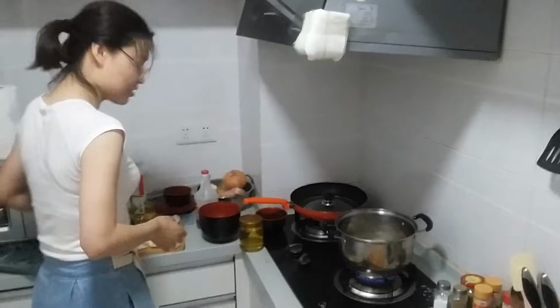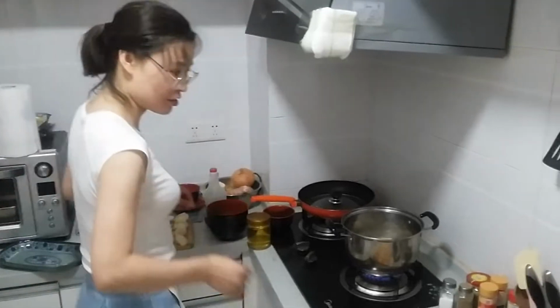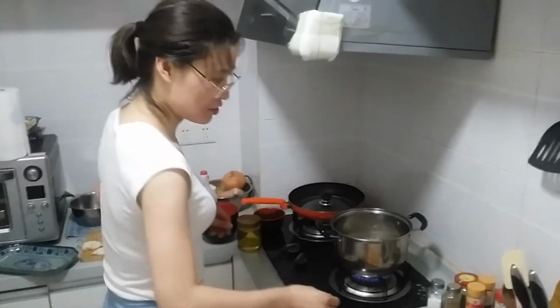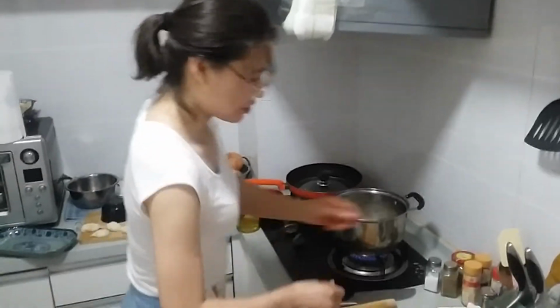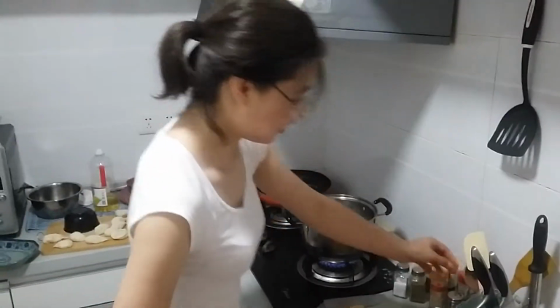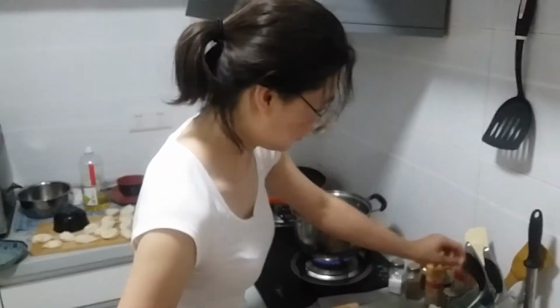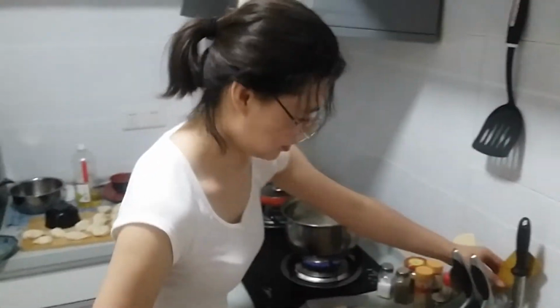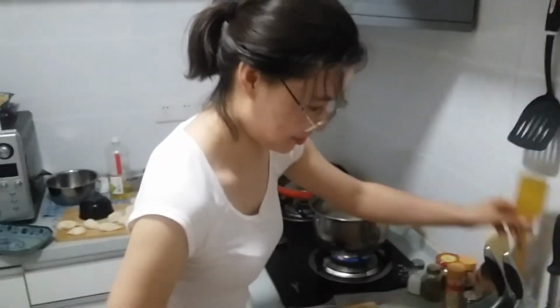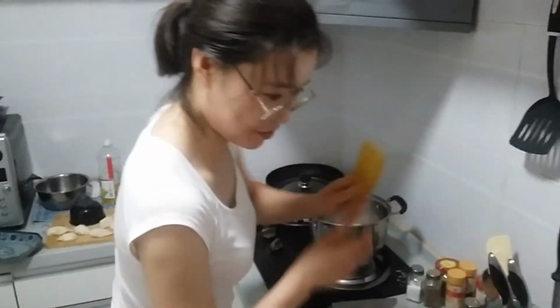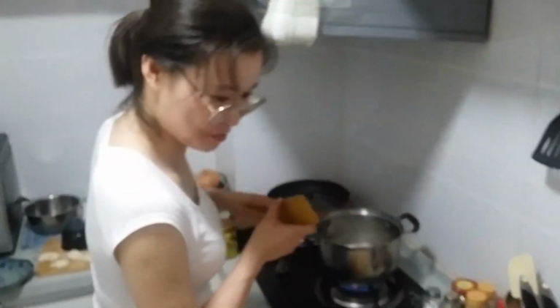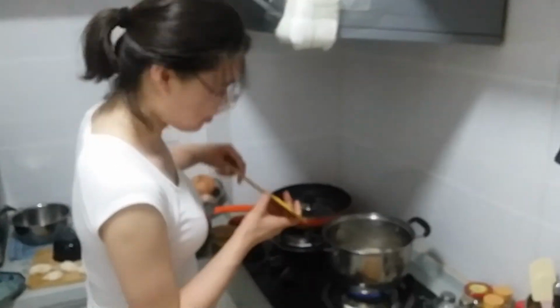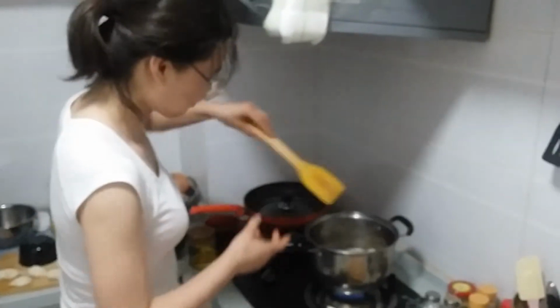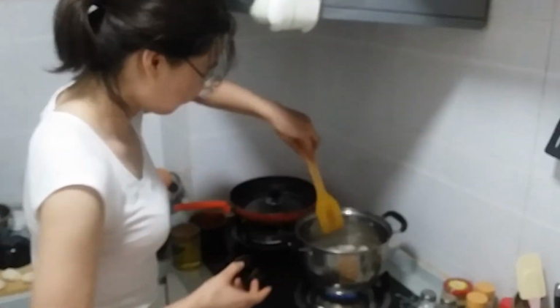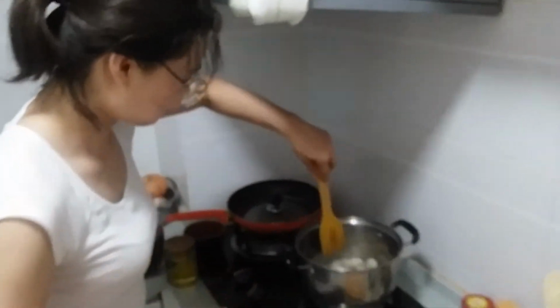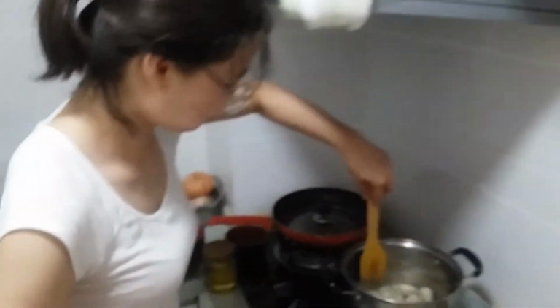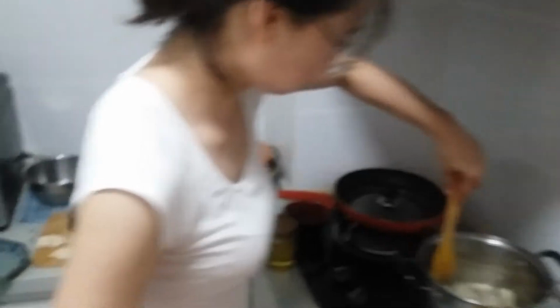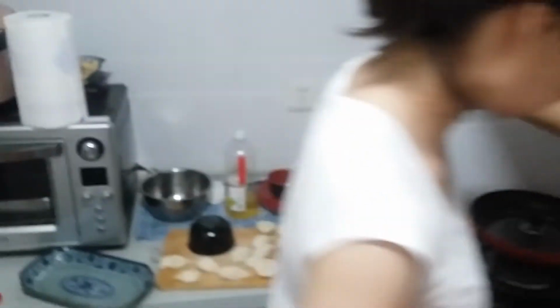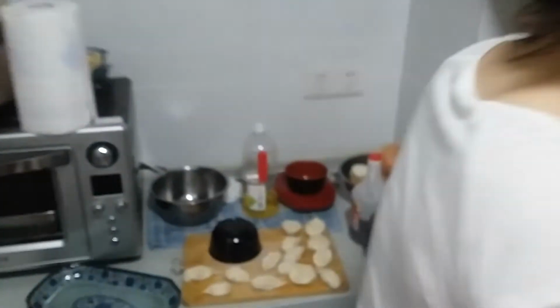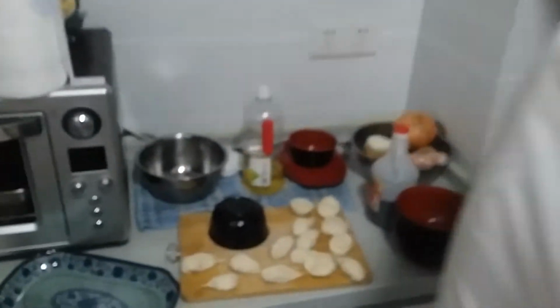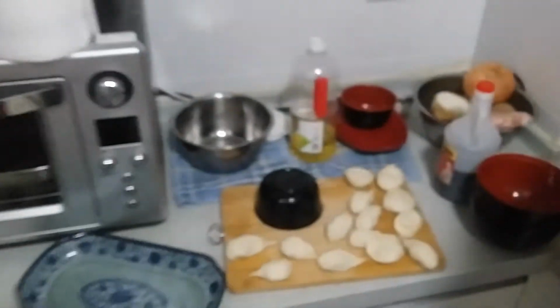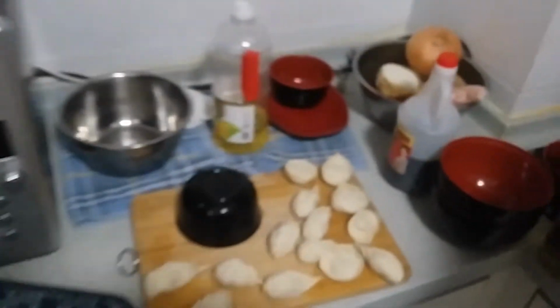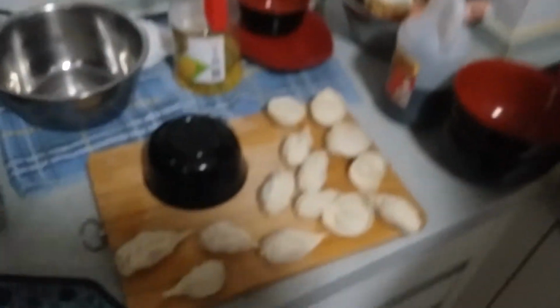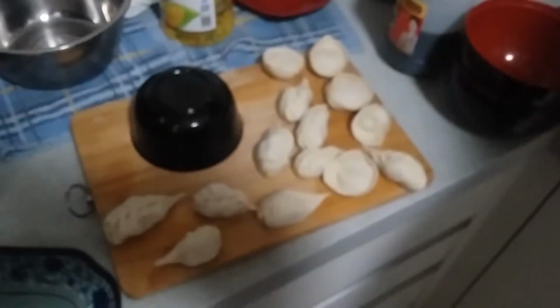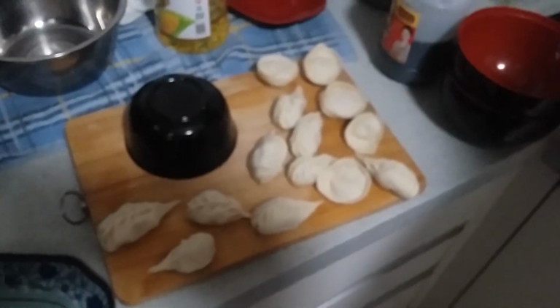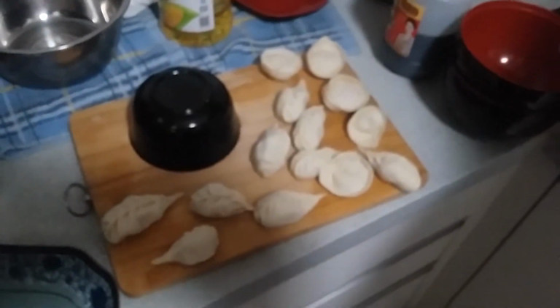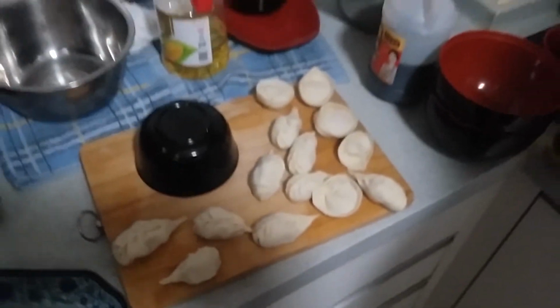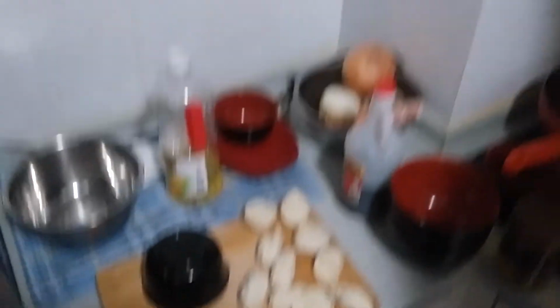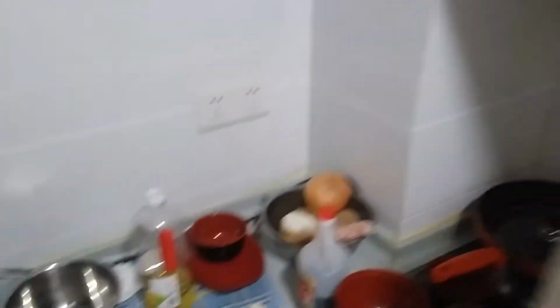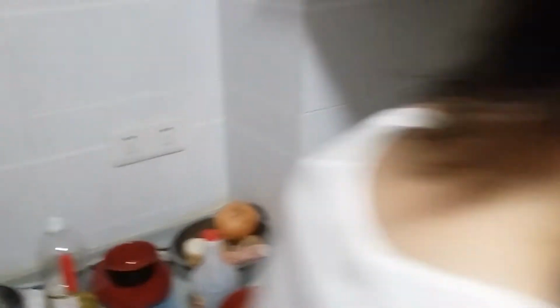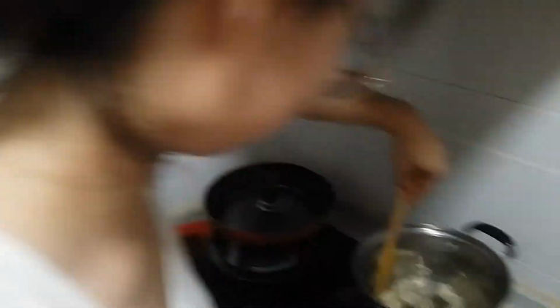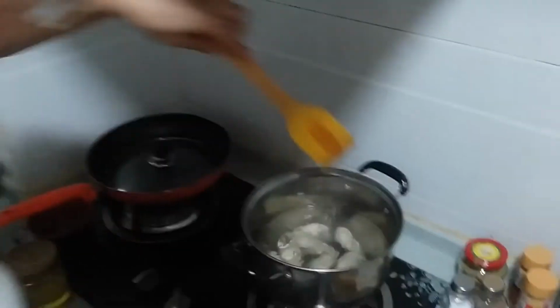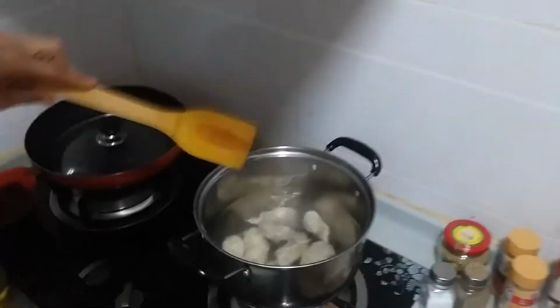Hello everyone and welcome back. Sandy is in this video — she came over and is making homemade dumplings for me.